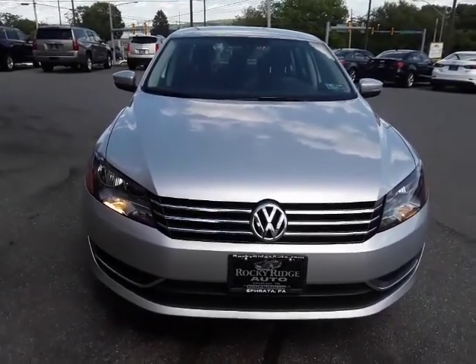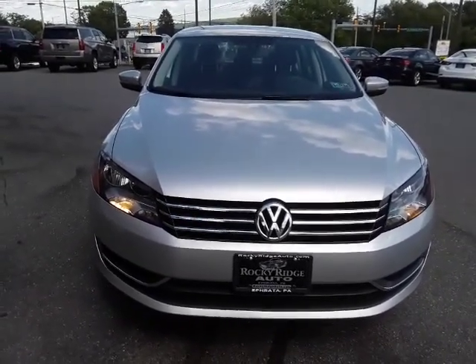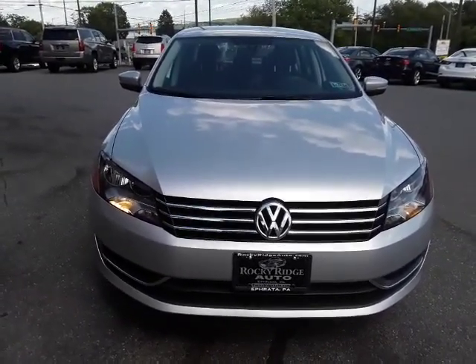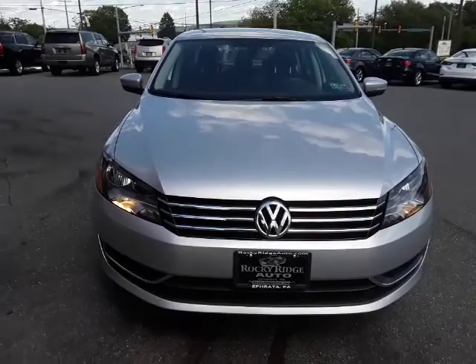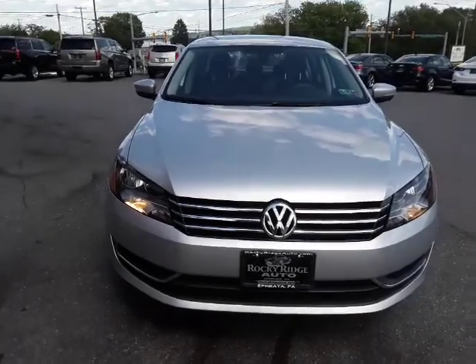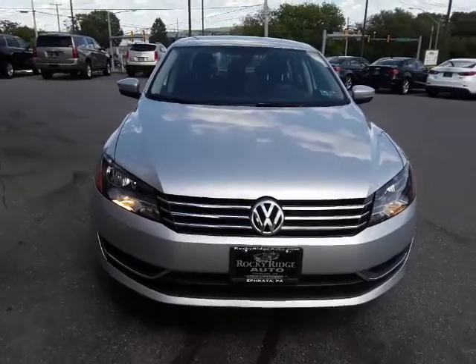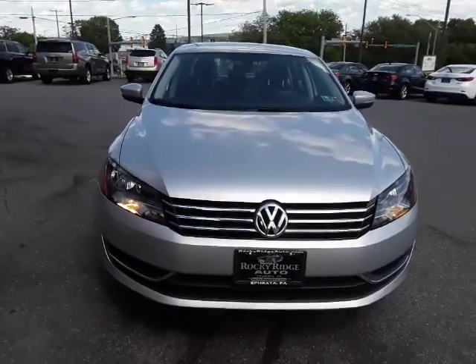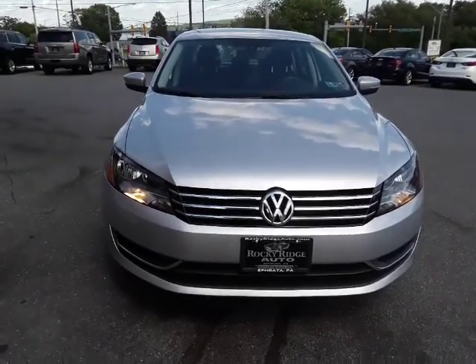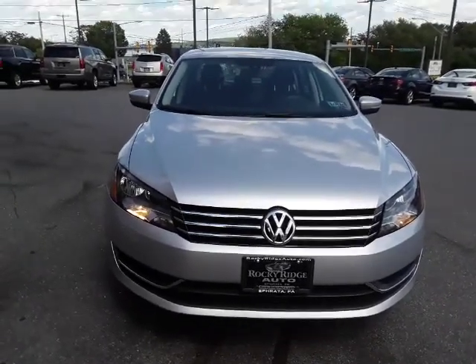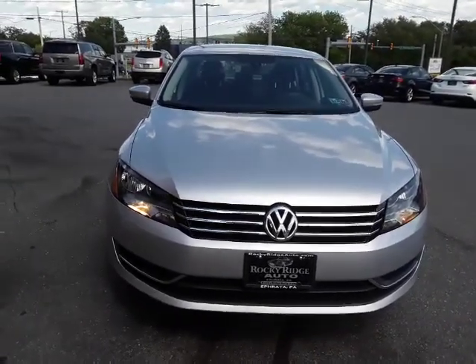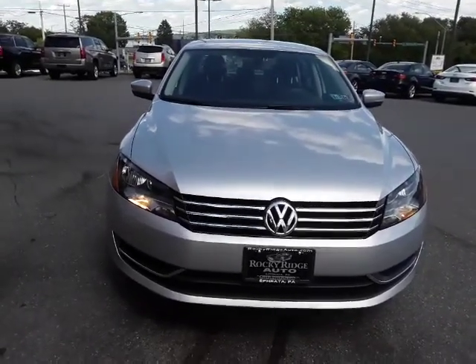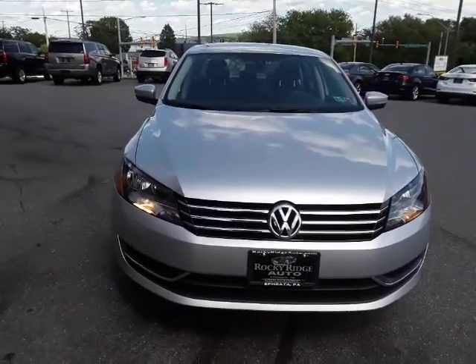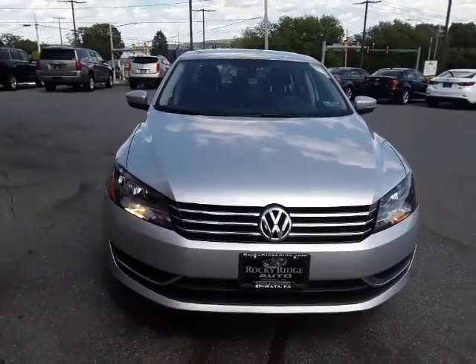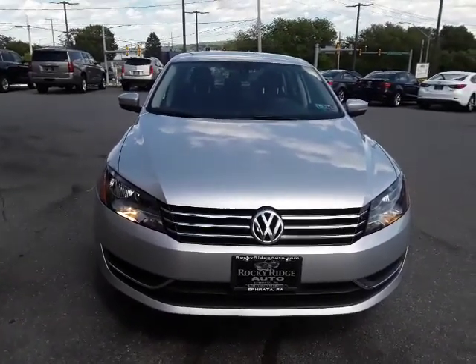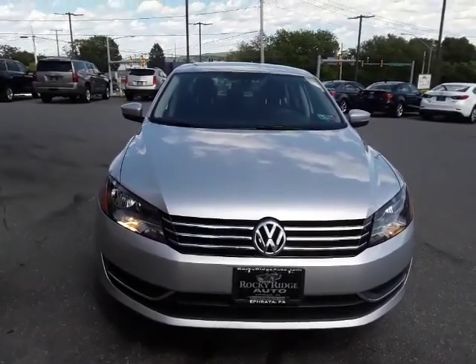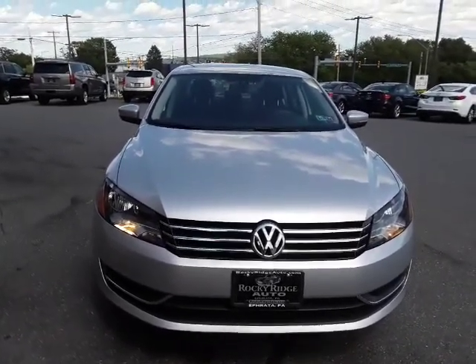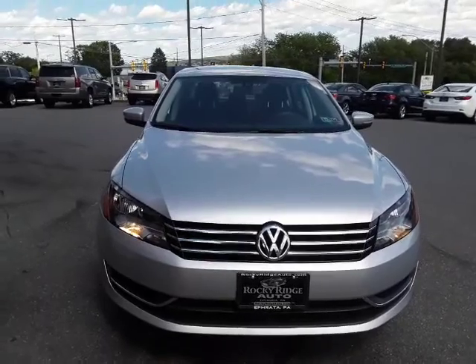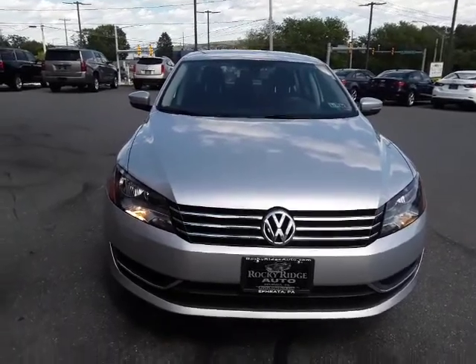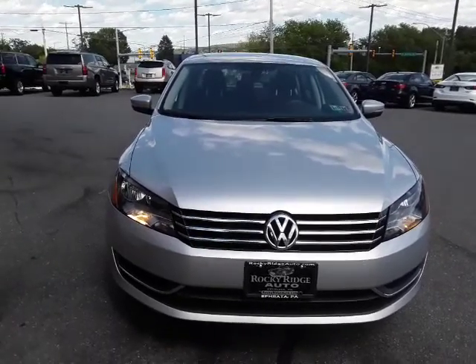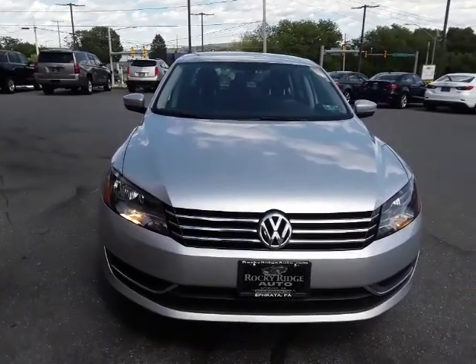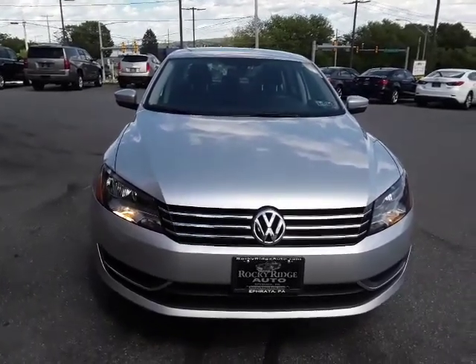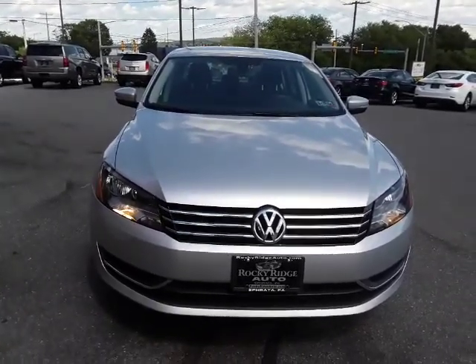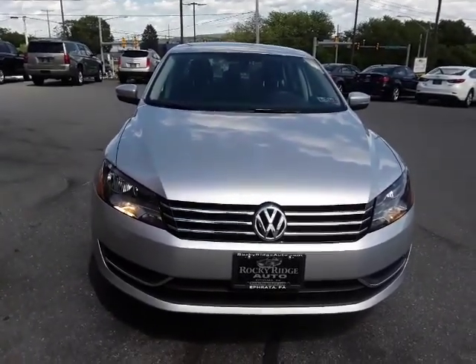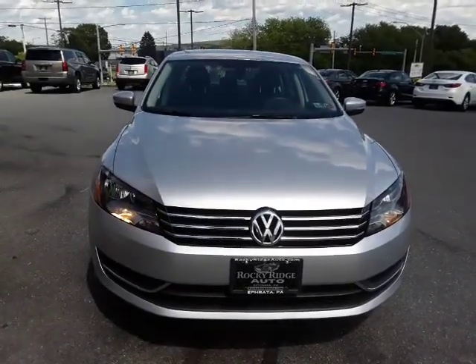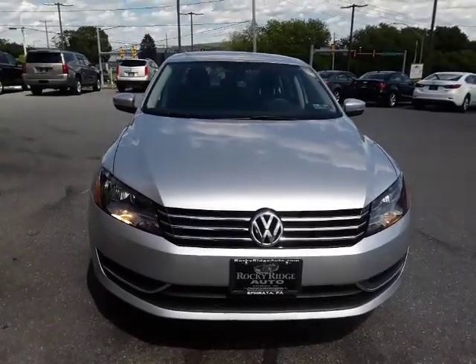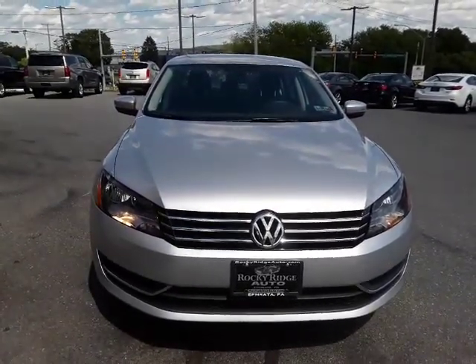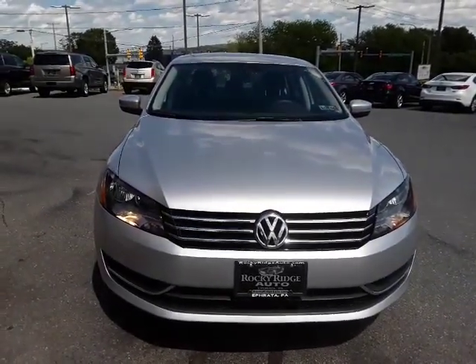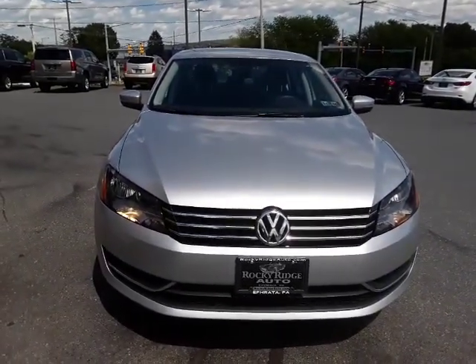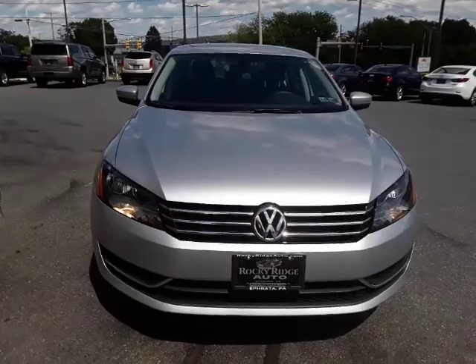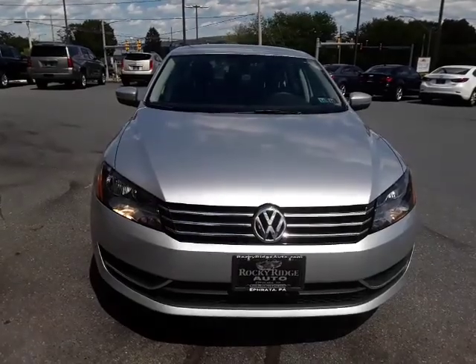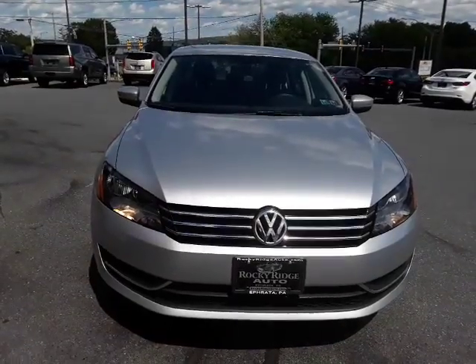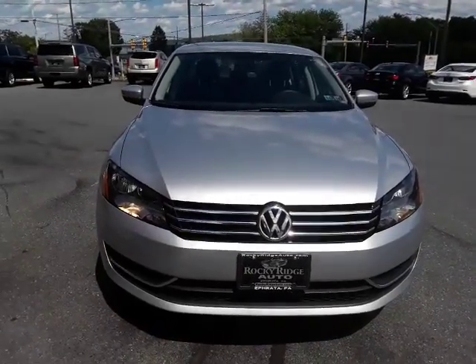Any one of us would be glad to help you, show this Passat to you, take it for a test drive, or even look at any of the other fine vehicles we have here at Rocky Ridge. Thanks for your time today, thanks for checking out Rocky Ridge — we hope to see you soon. Thank you.